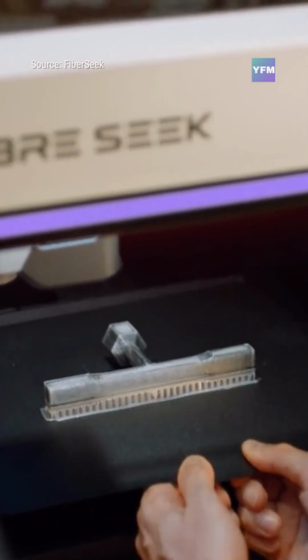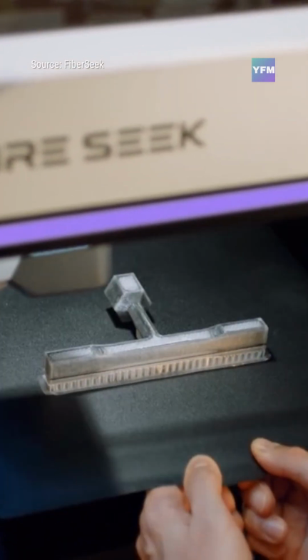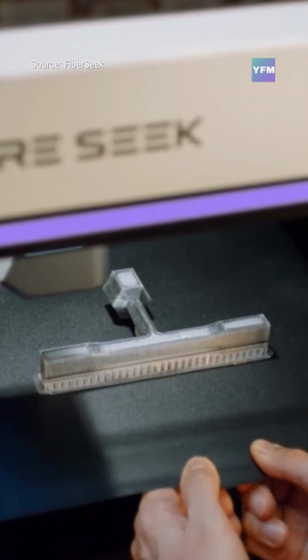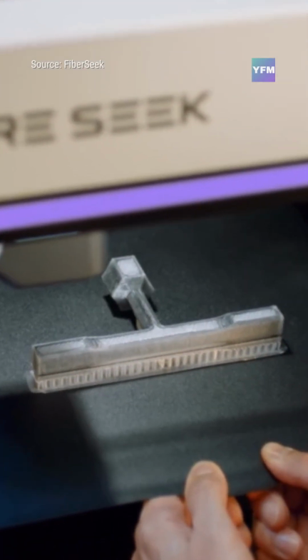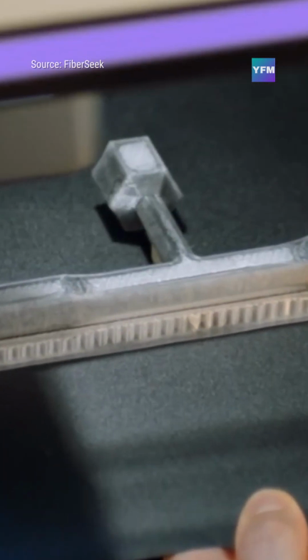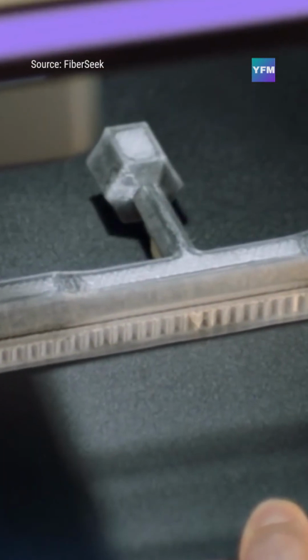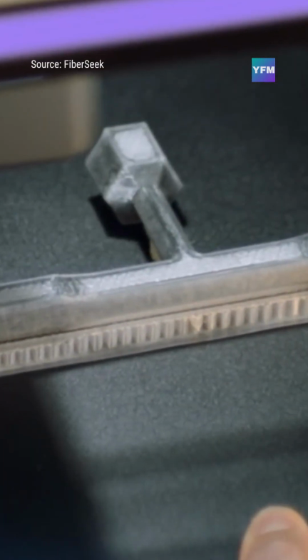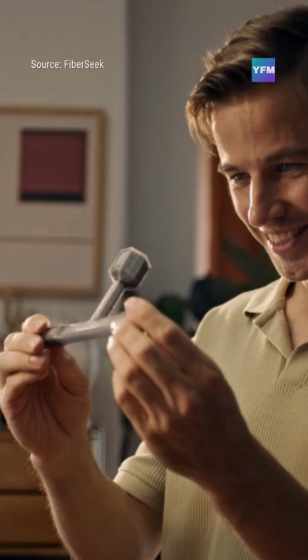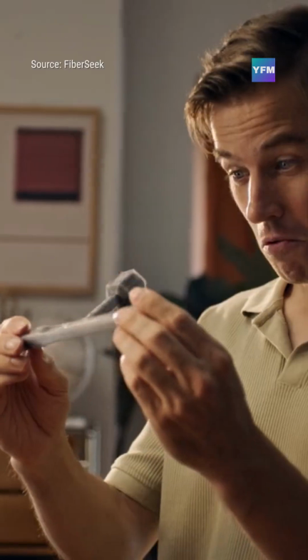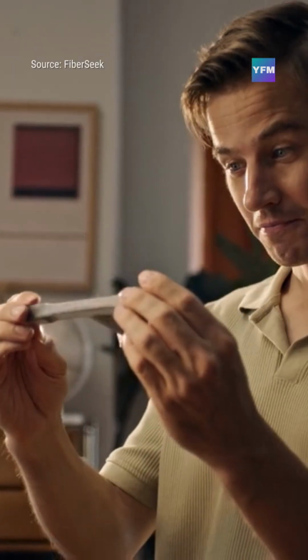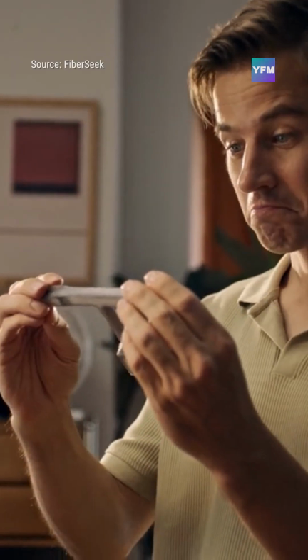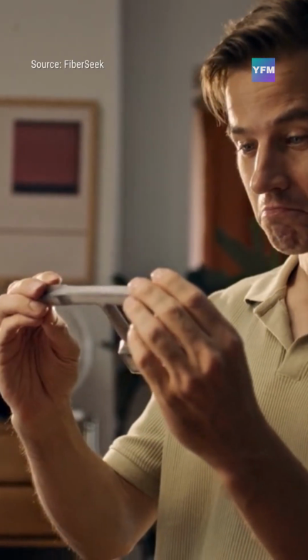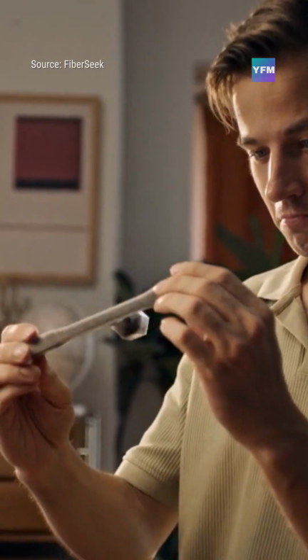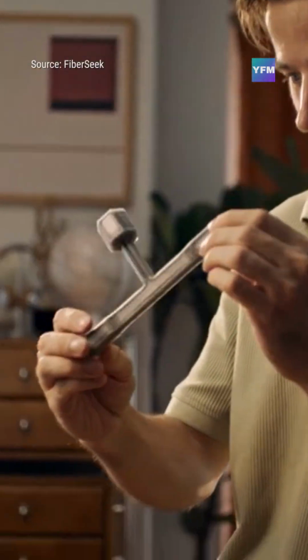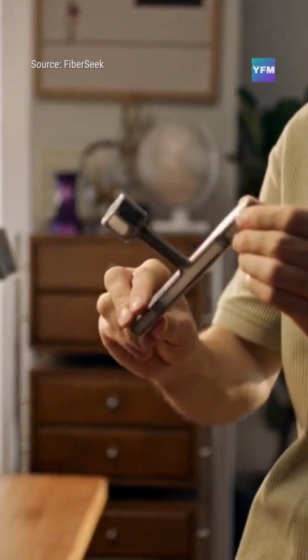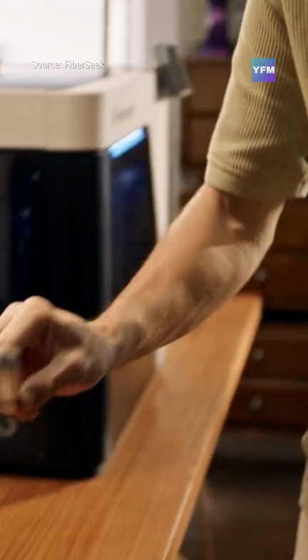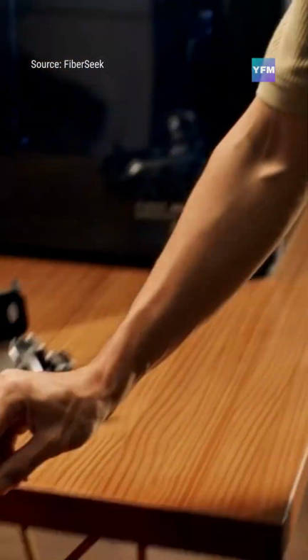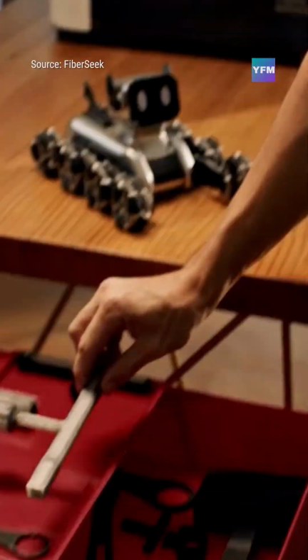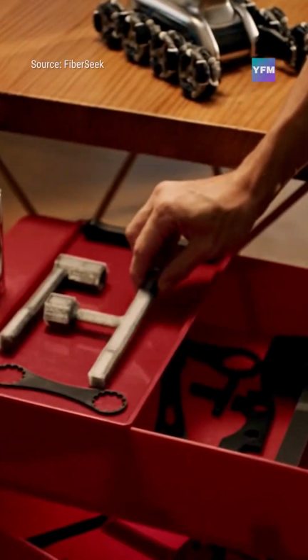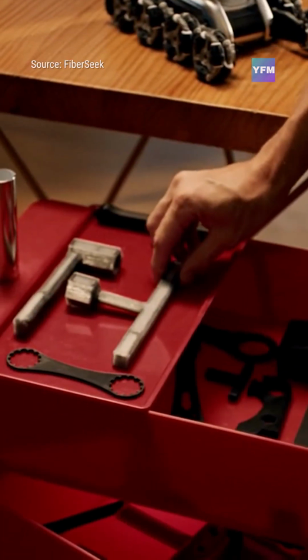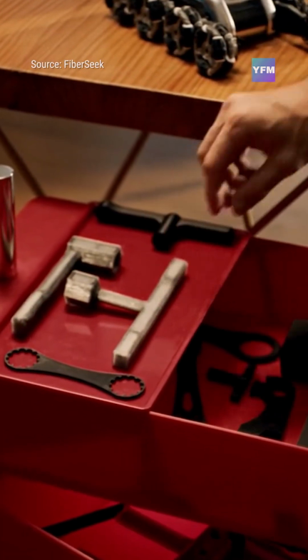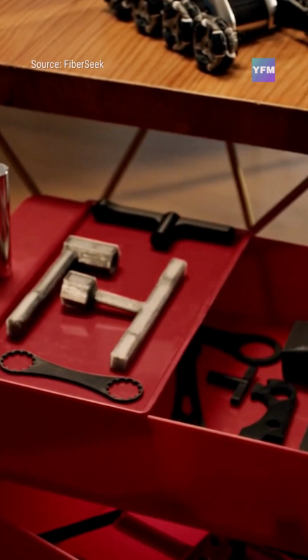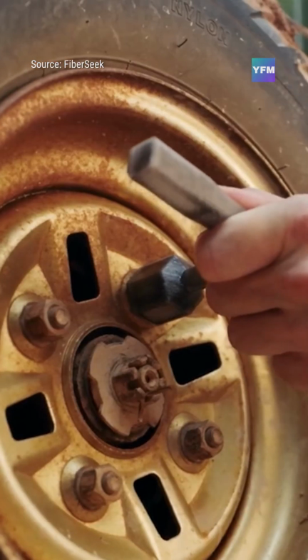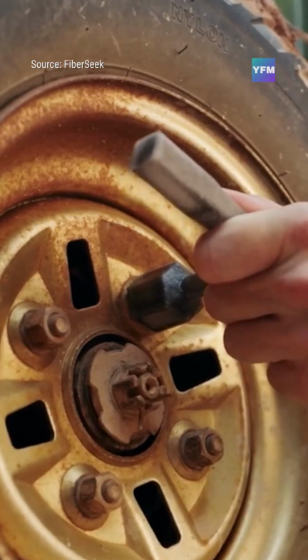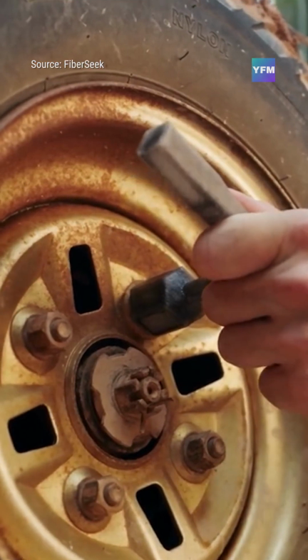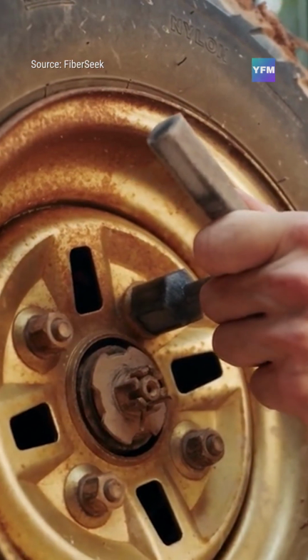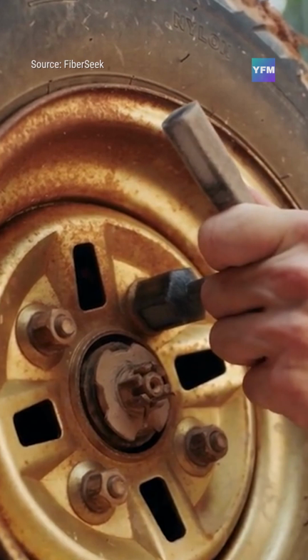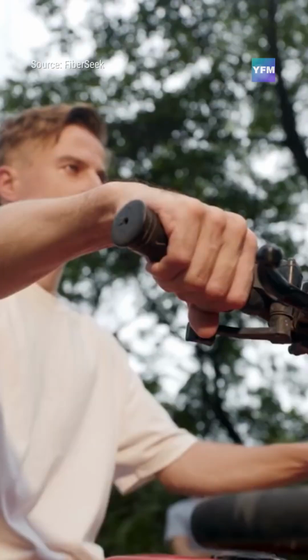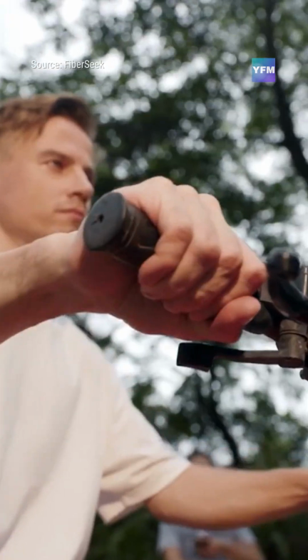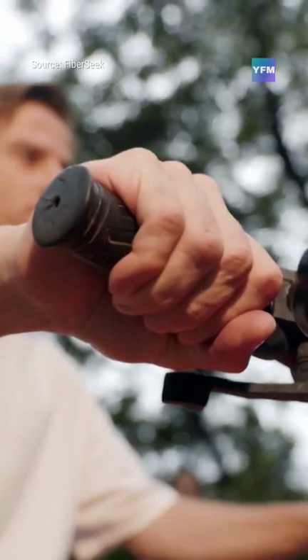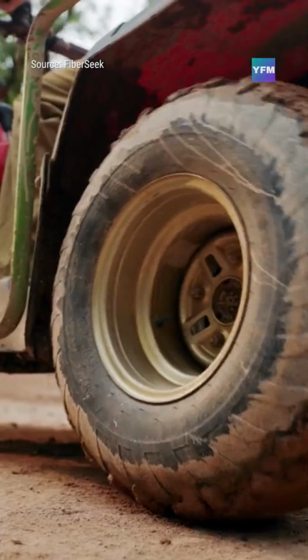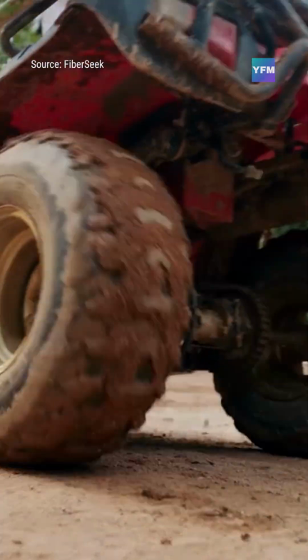Its build volume — 12 by 12 by 10 inches — is large enough to produce prototypes, custom tools, fixtures, and full end-use components right from the desktop.